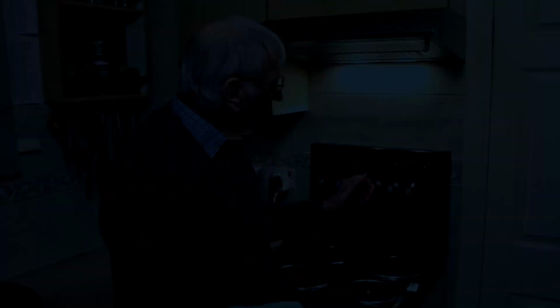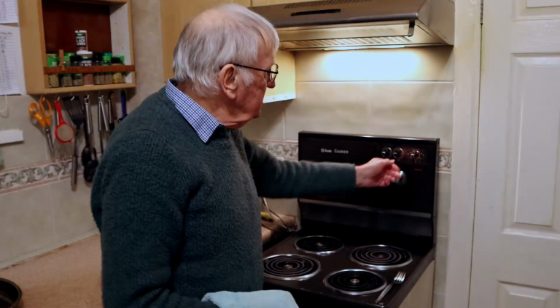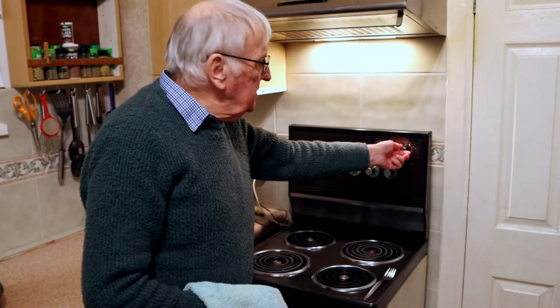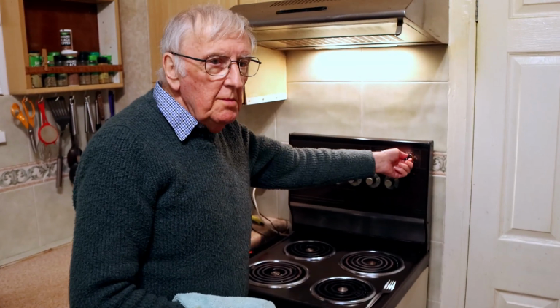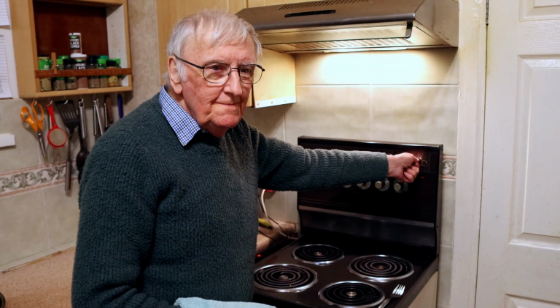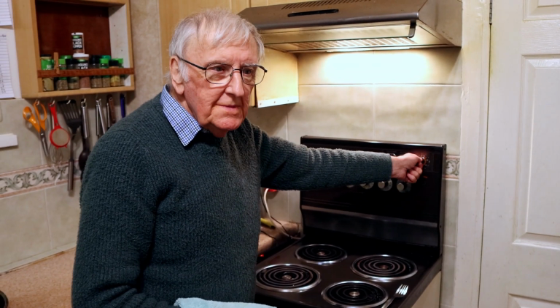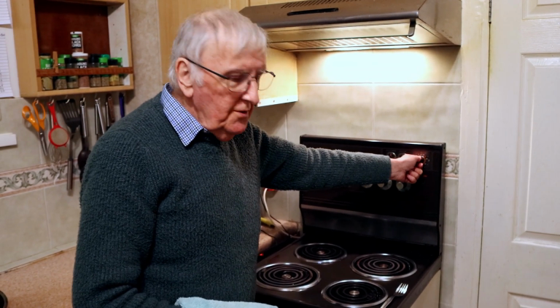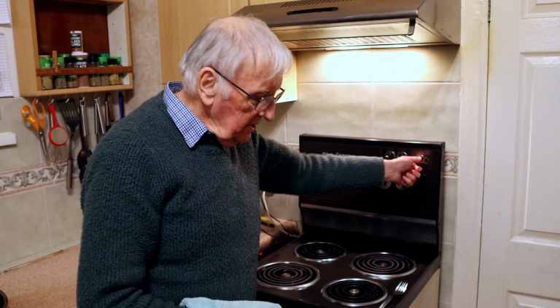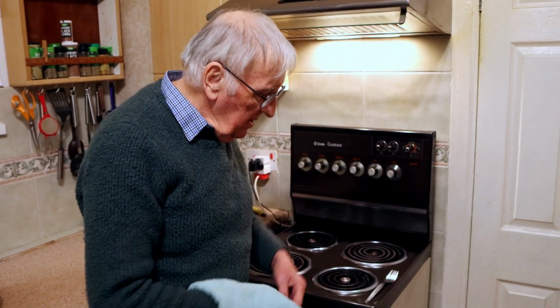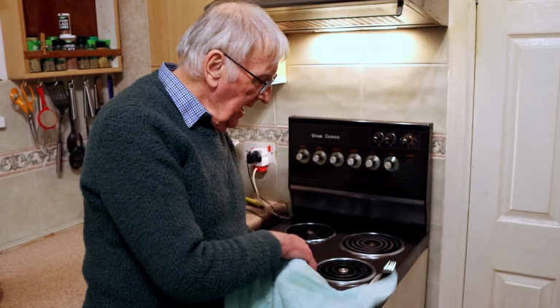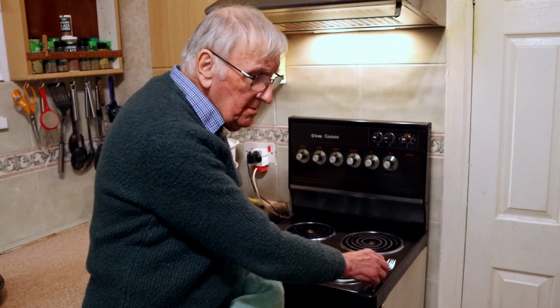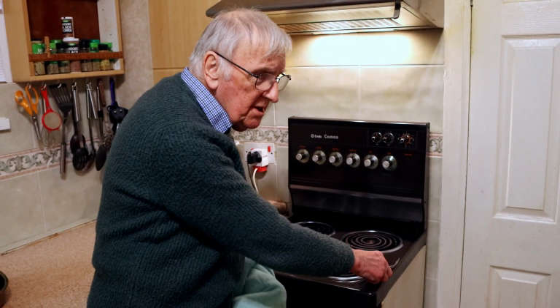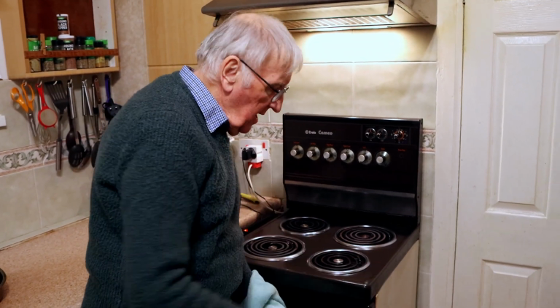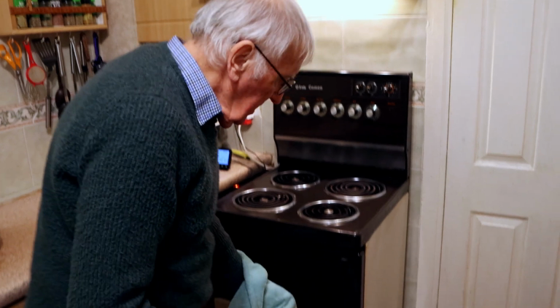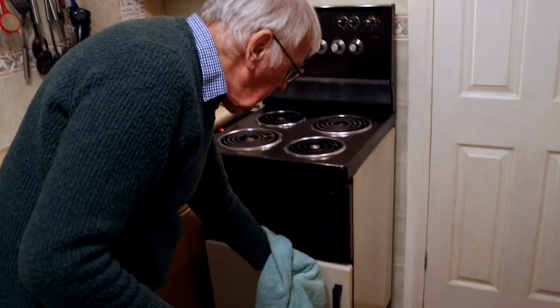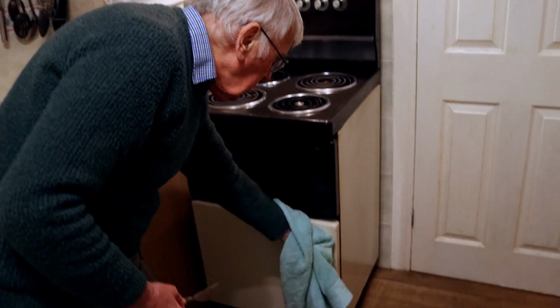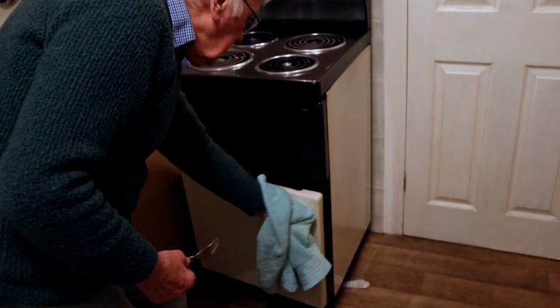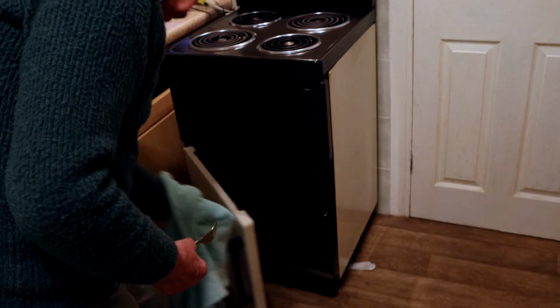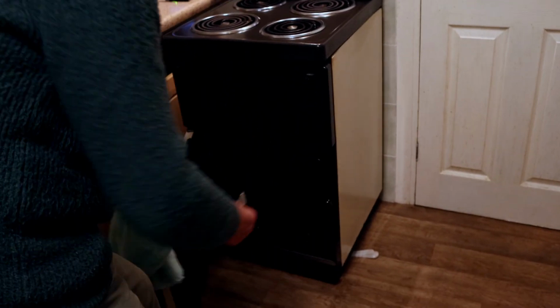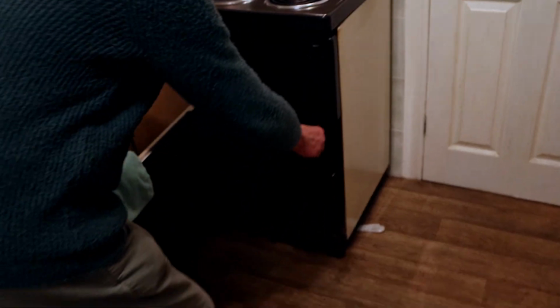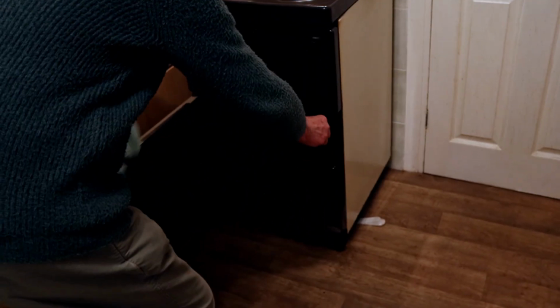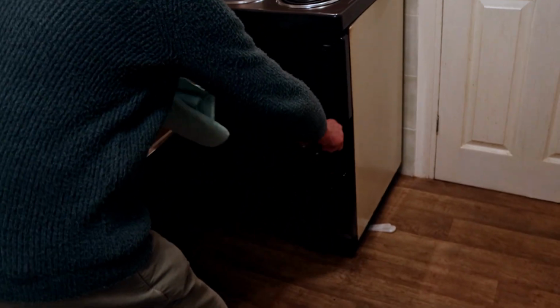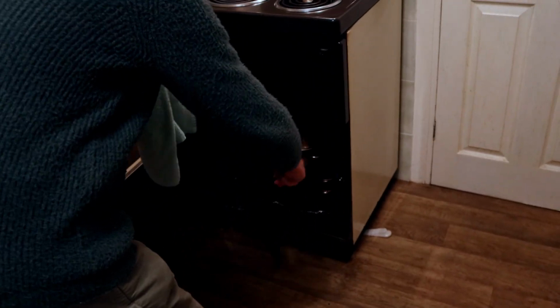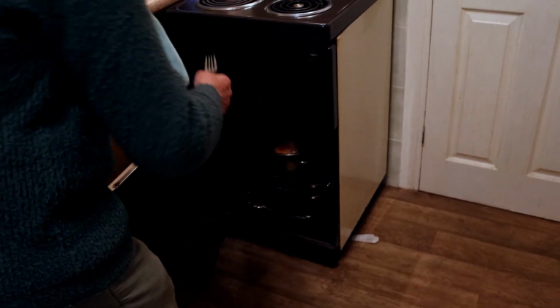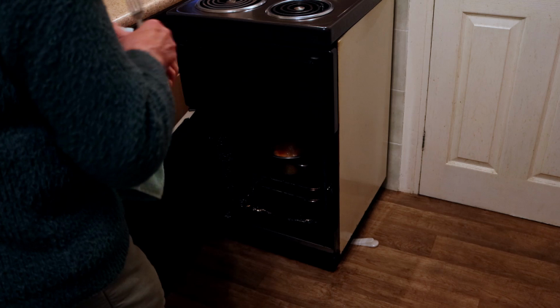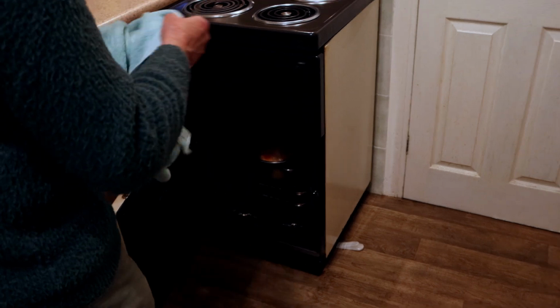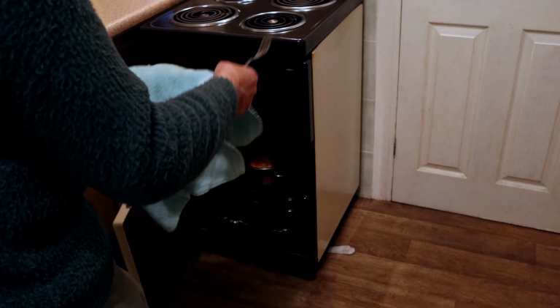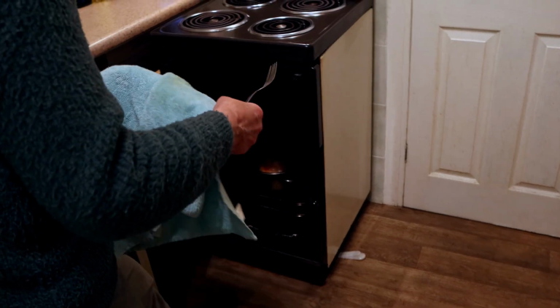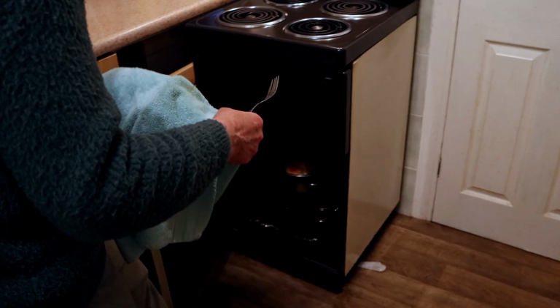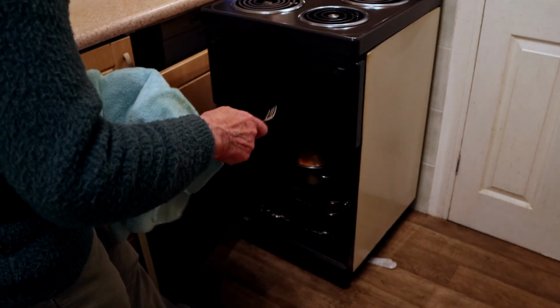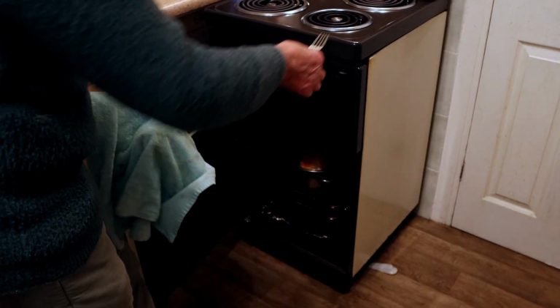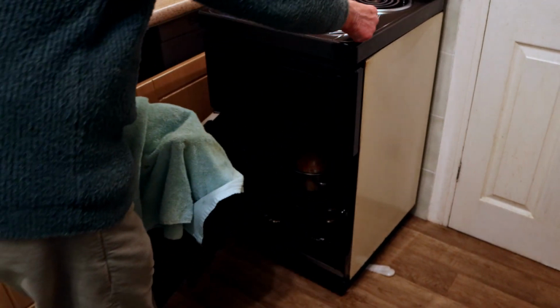Right, there's the timer. Off goes the timer, out comes the turkey. It should be lovely and brown by now. Be careful because it will be quite hot.